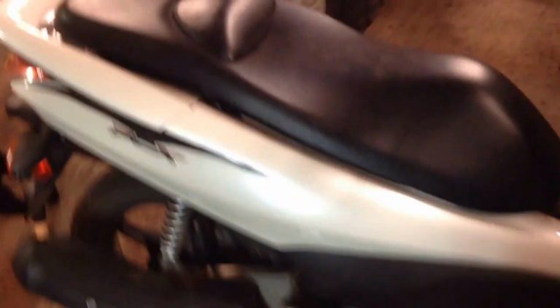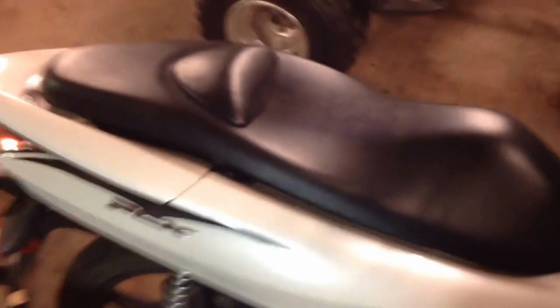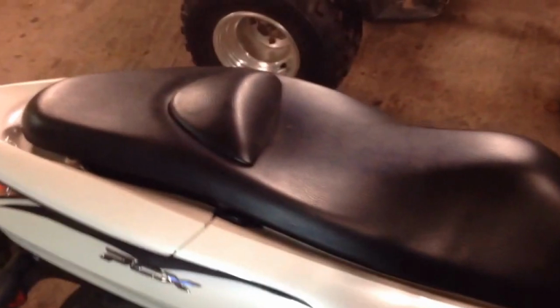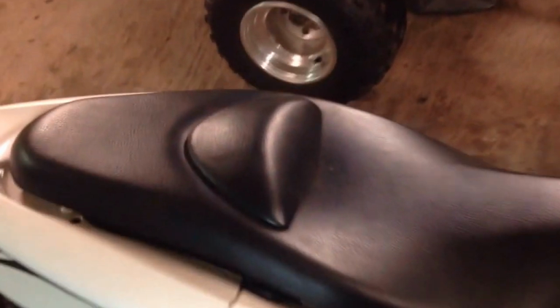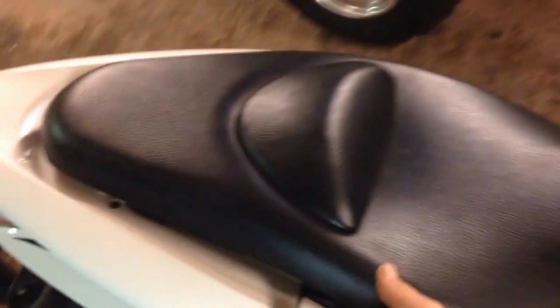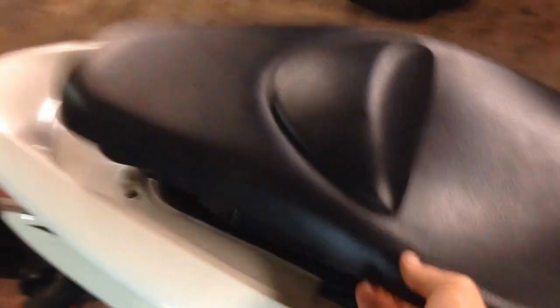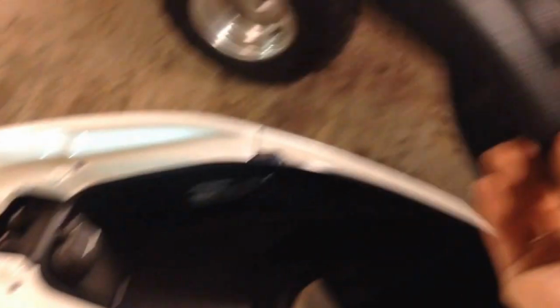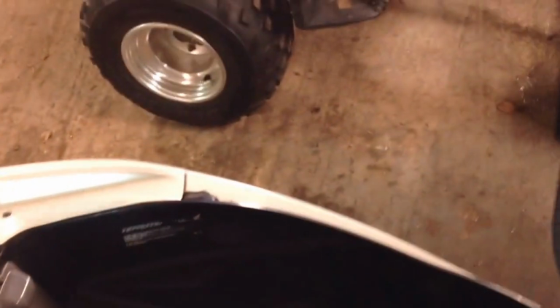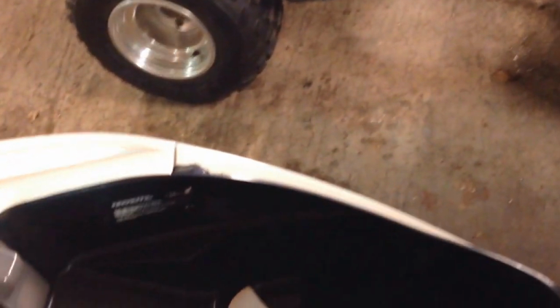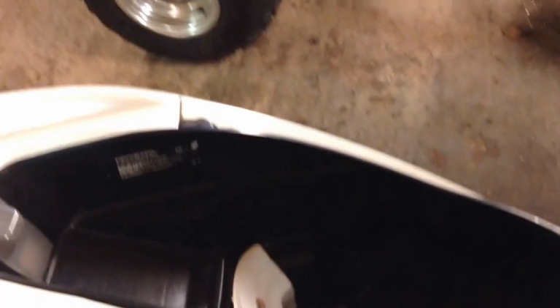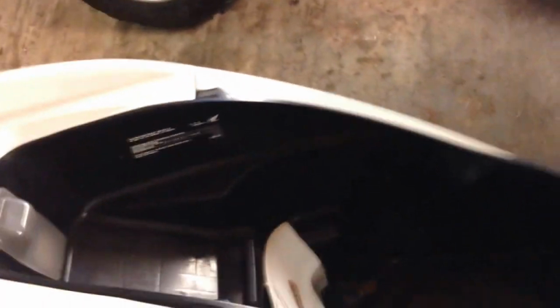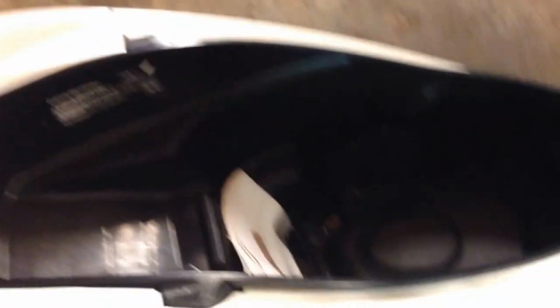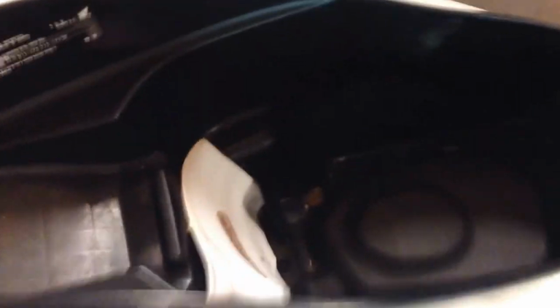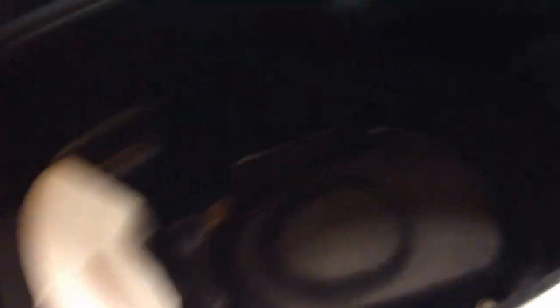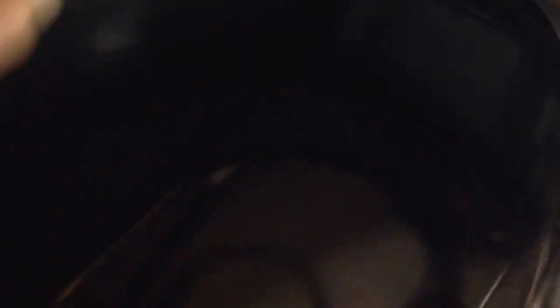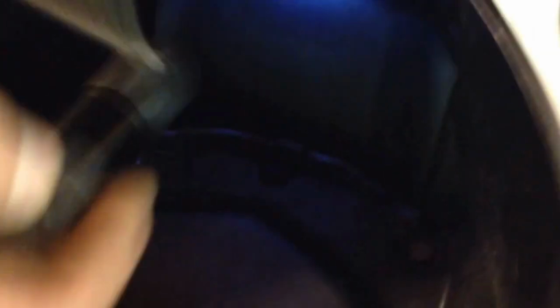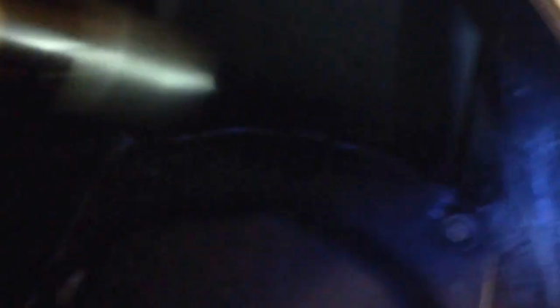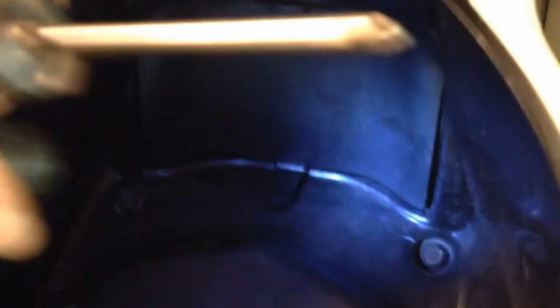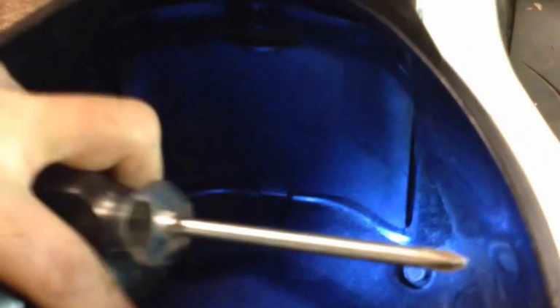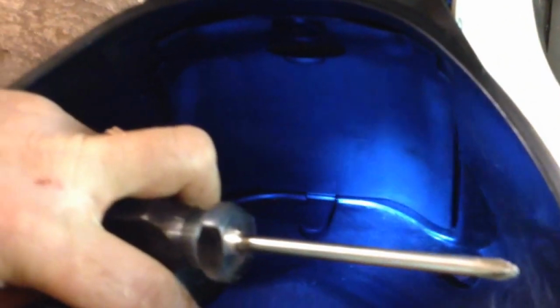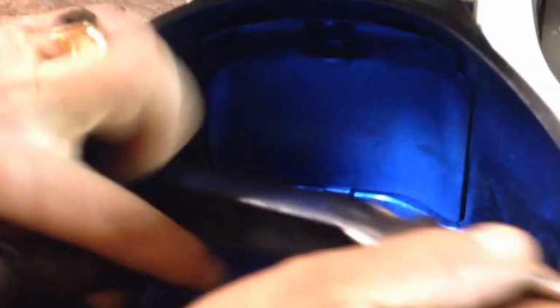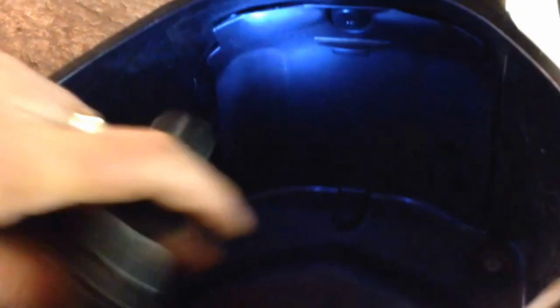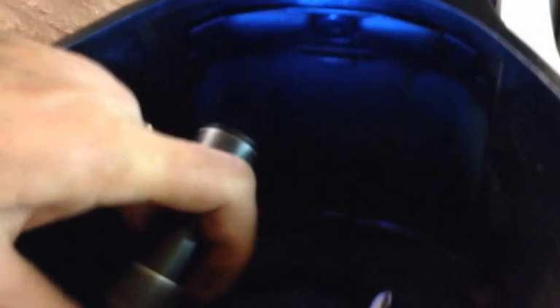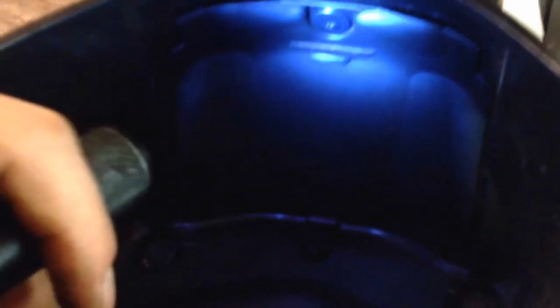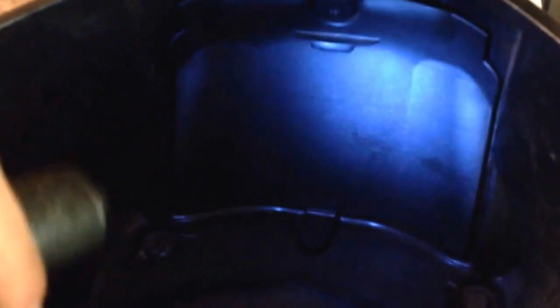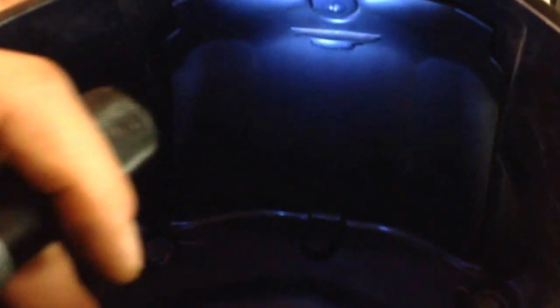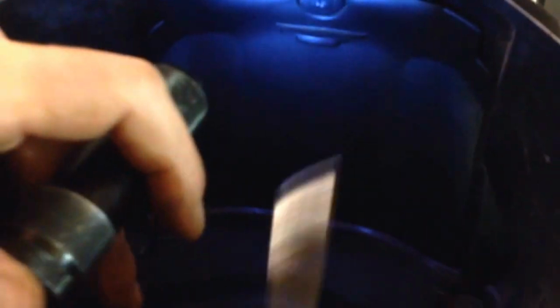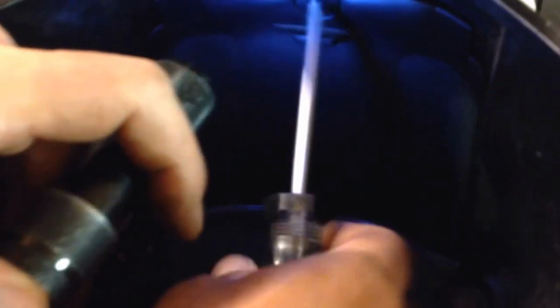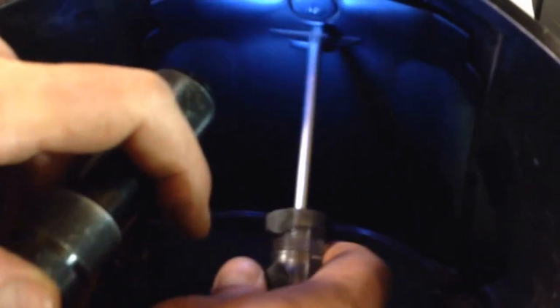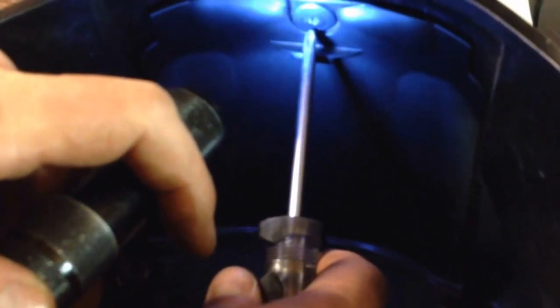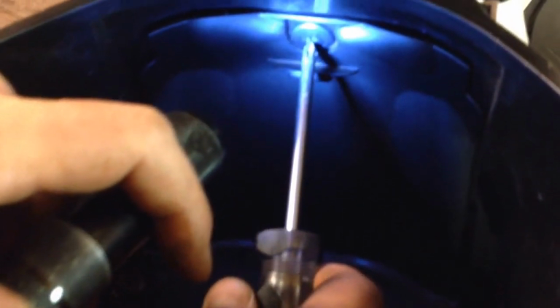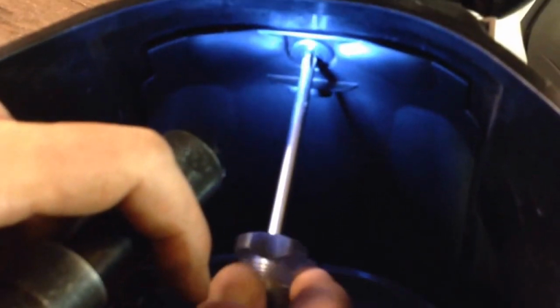You need to open the seat, and right on the front side of the seat, that lid is where your battery is. You need to get a Phillips screwdriver.